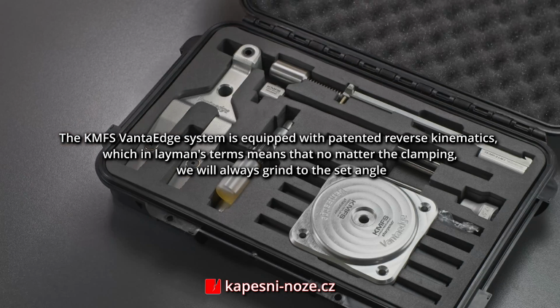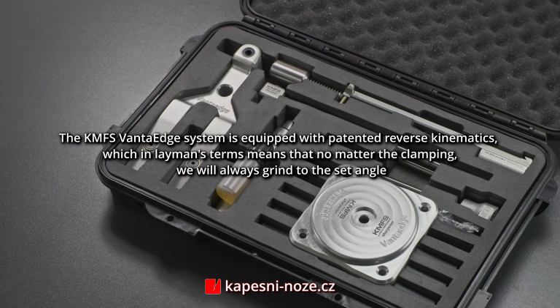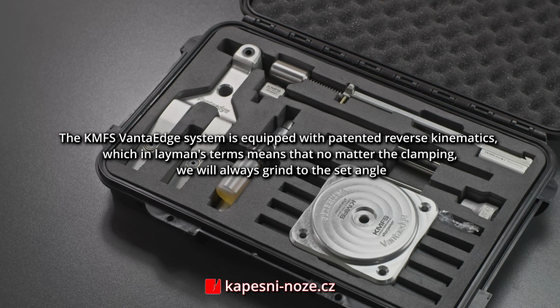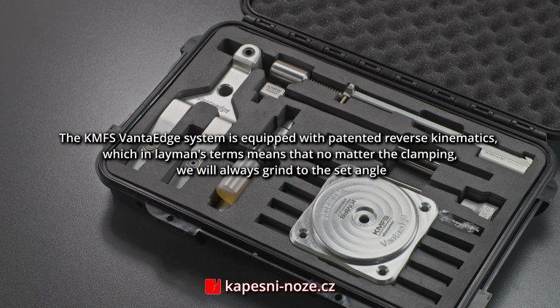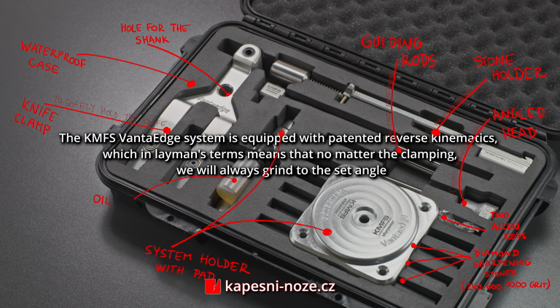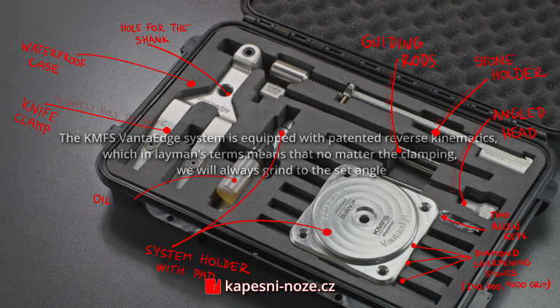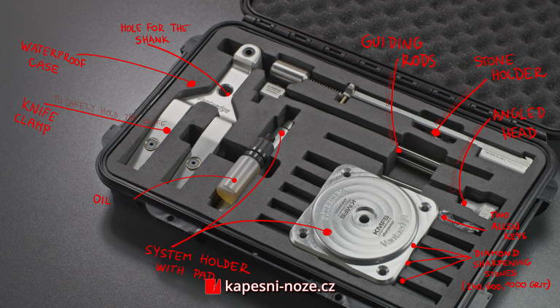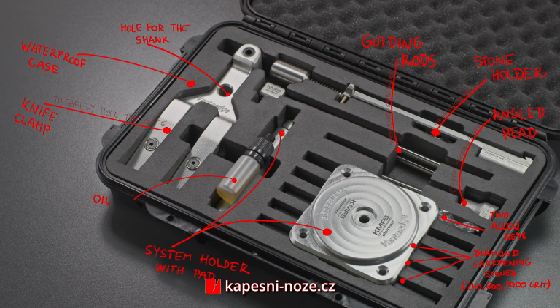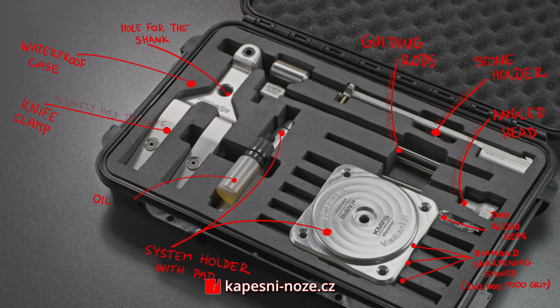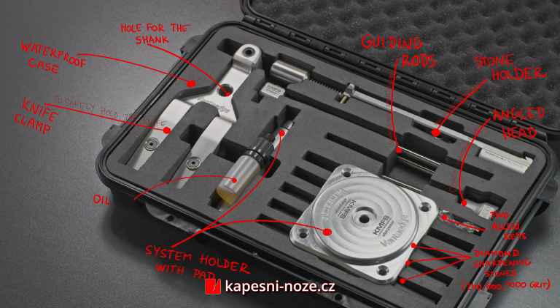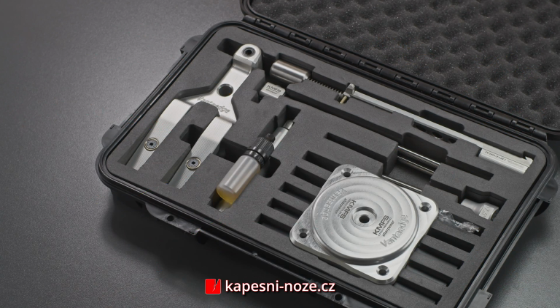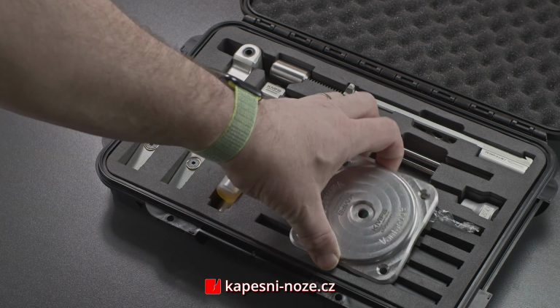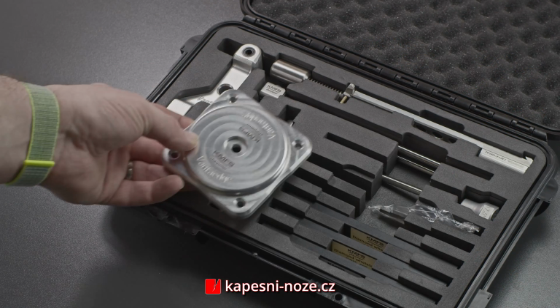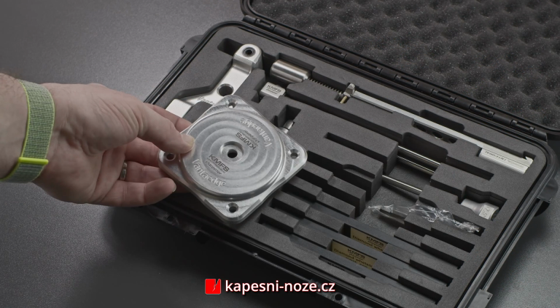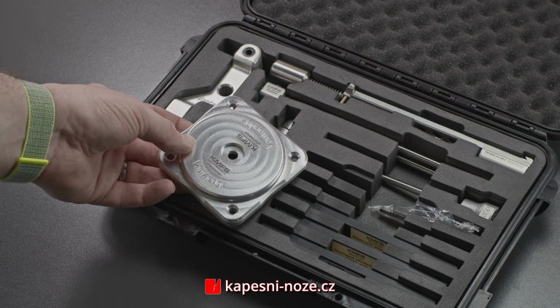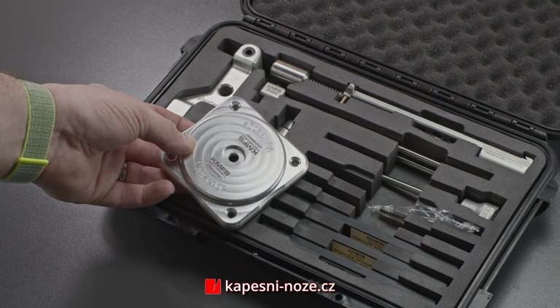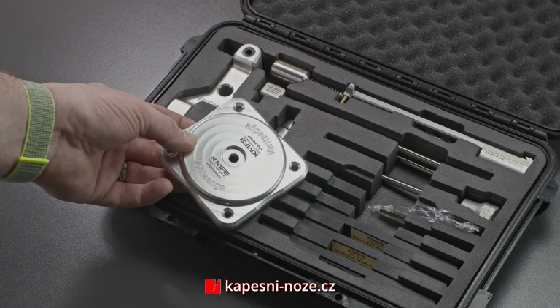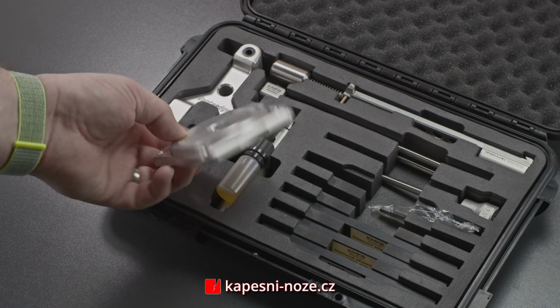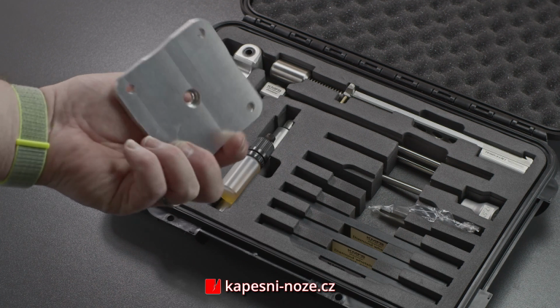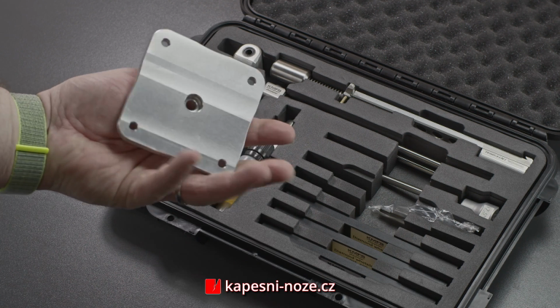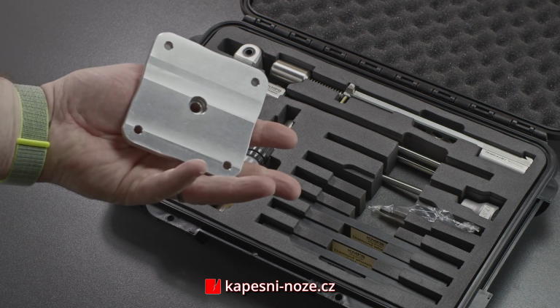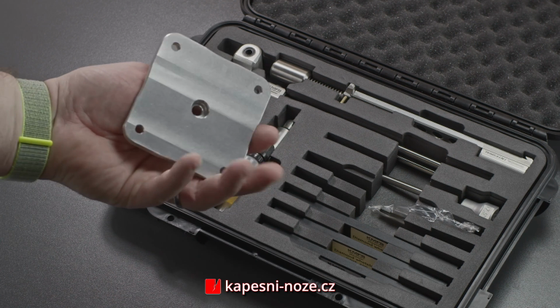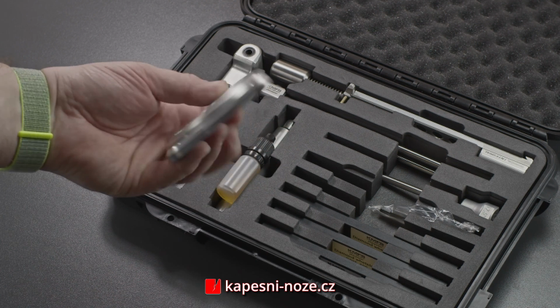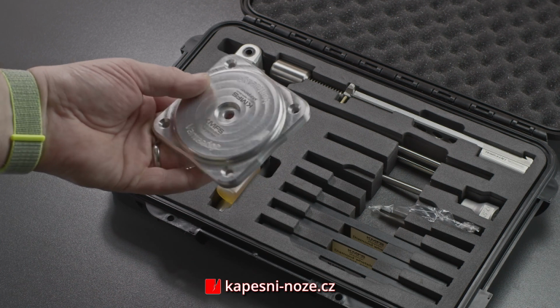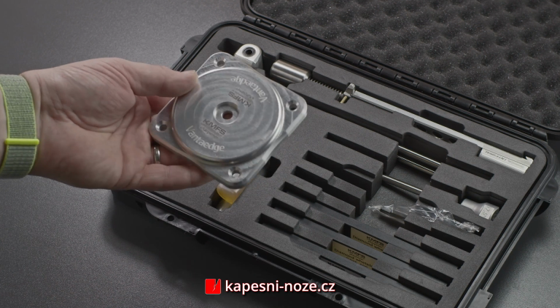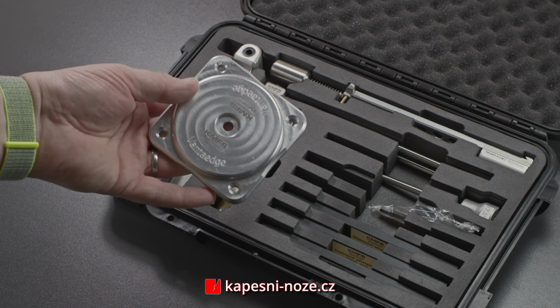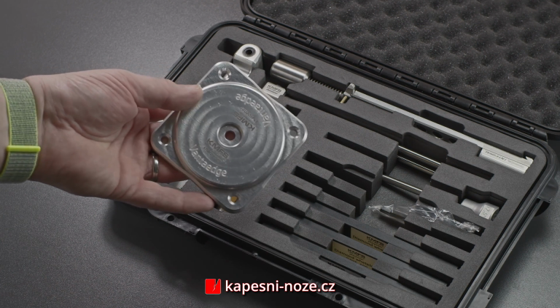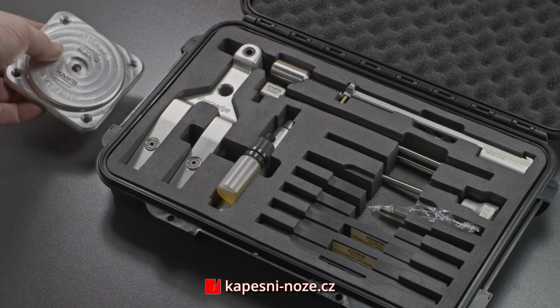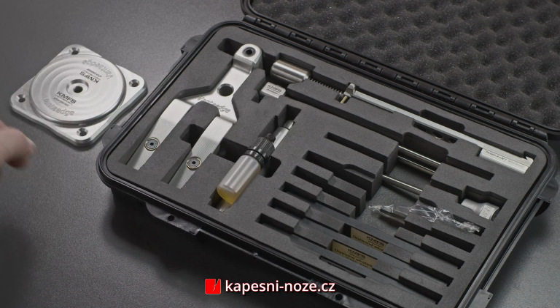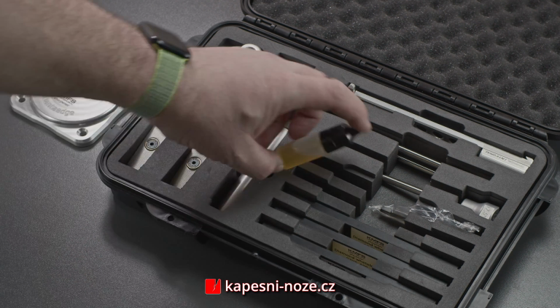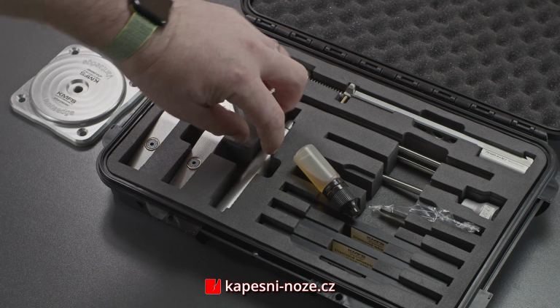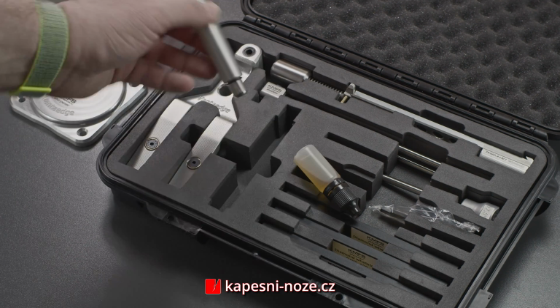The system's waterproof case contains all of the necessary components. The clamp's body is made out of Jural 7075, and the base is made of Jural 6082.